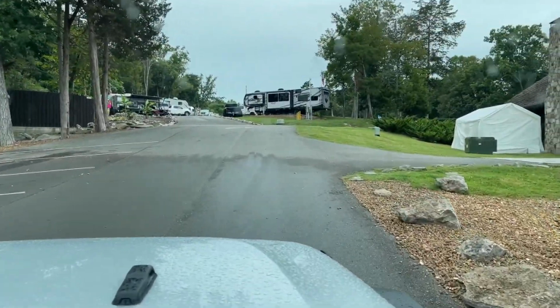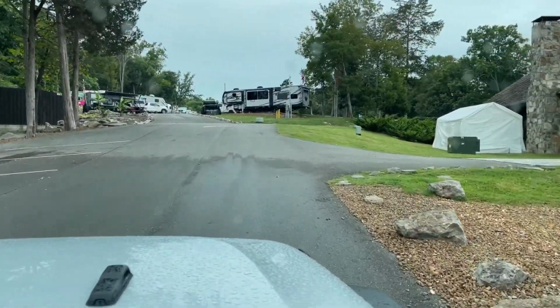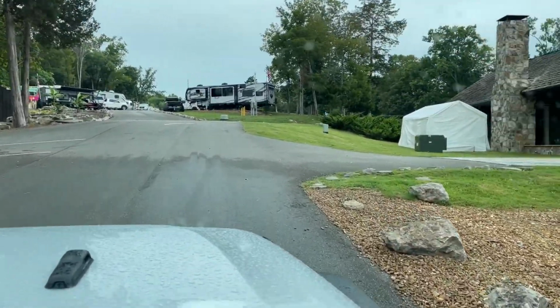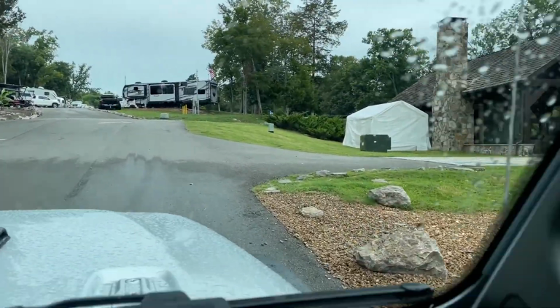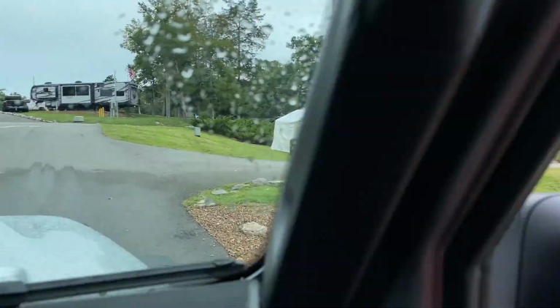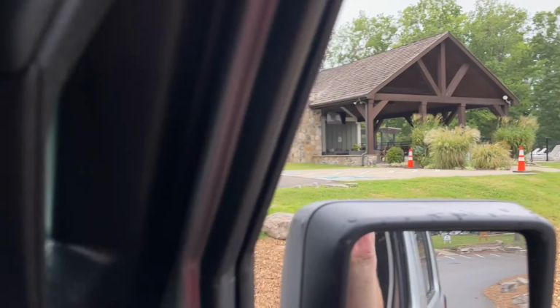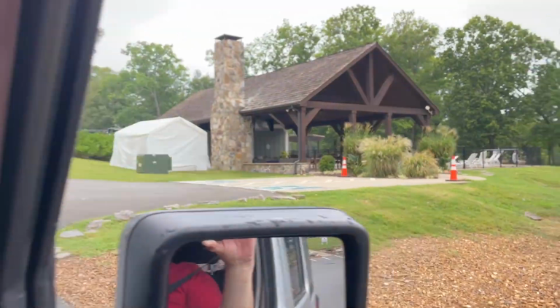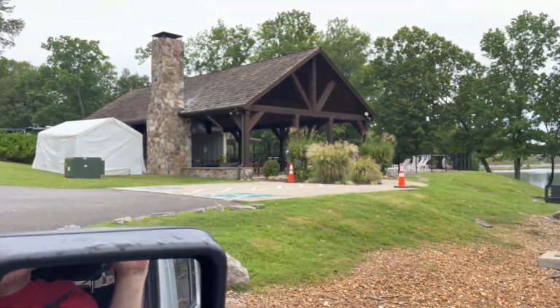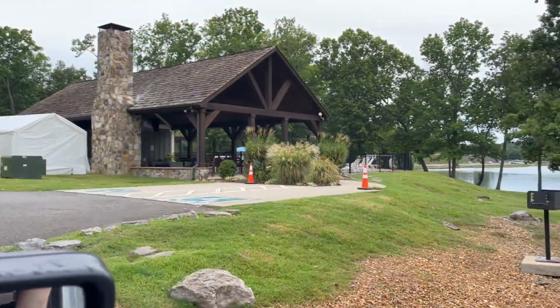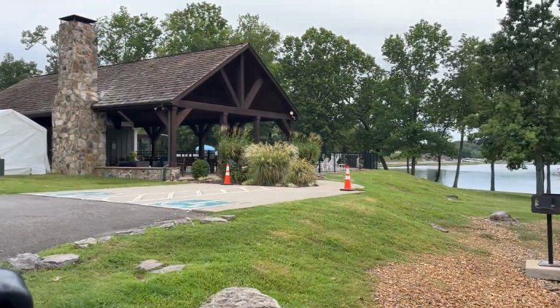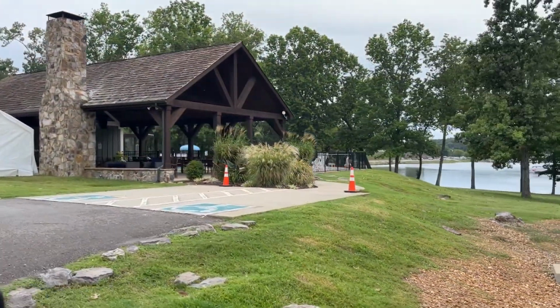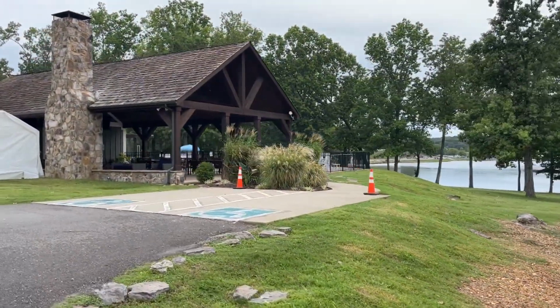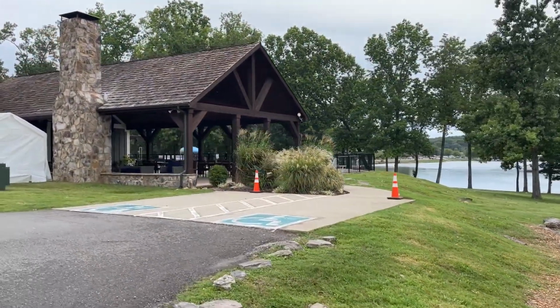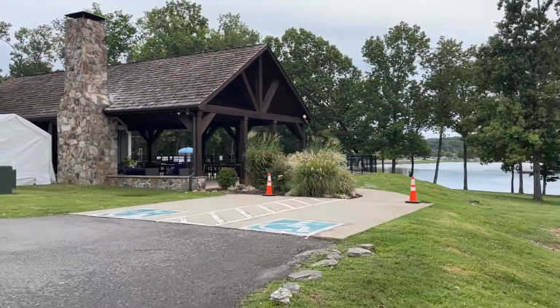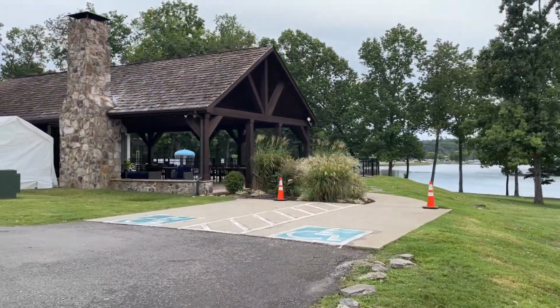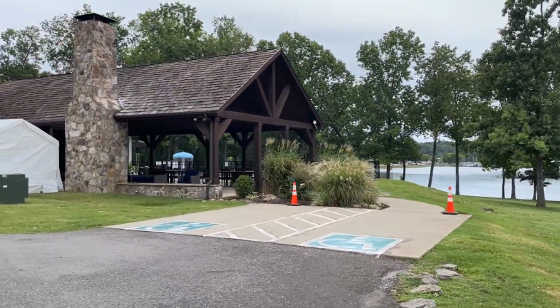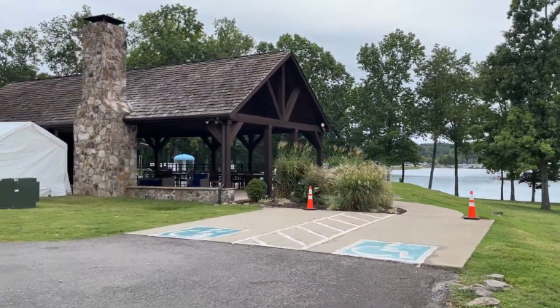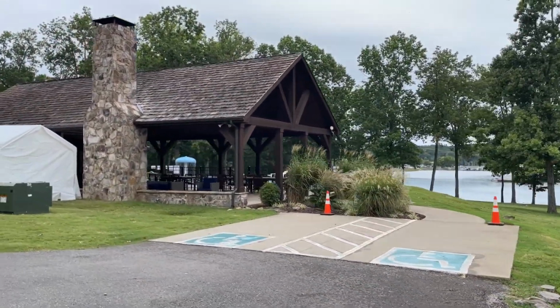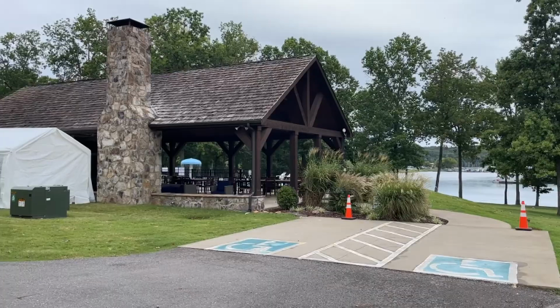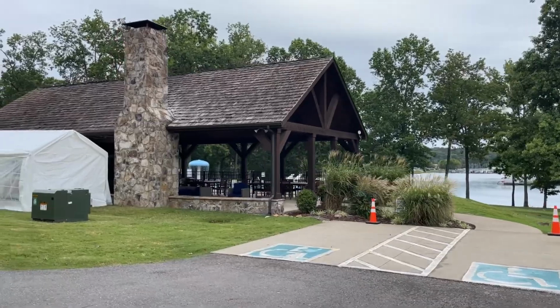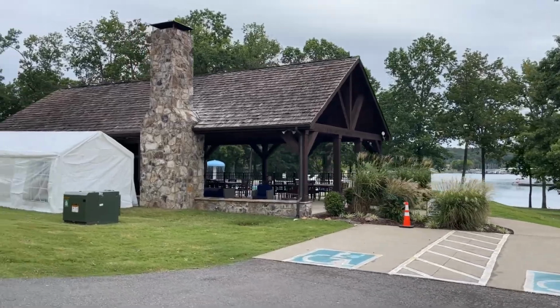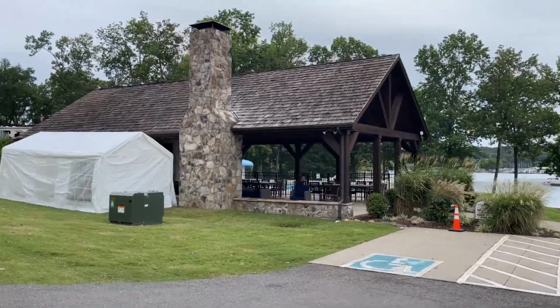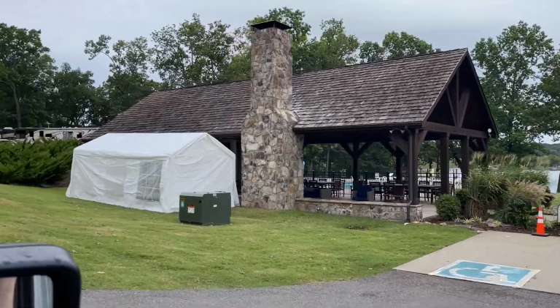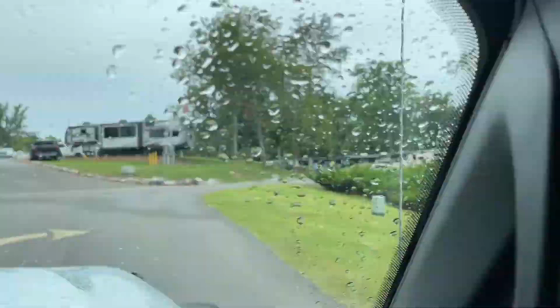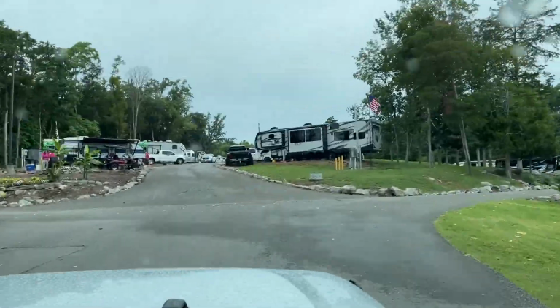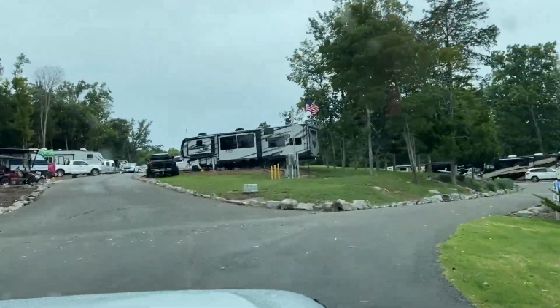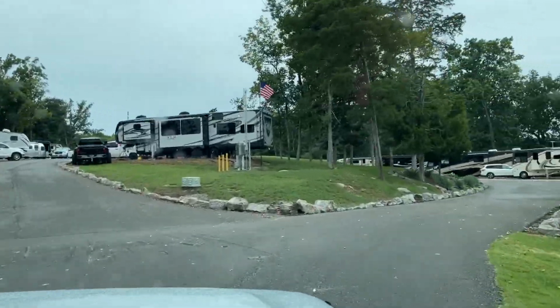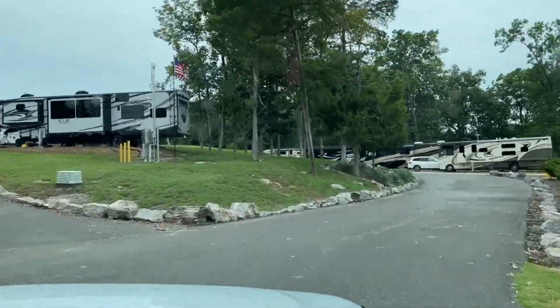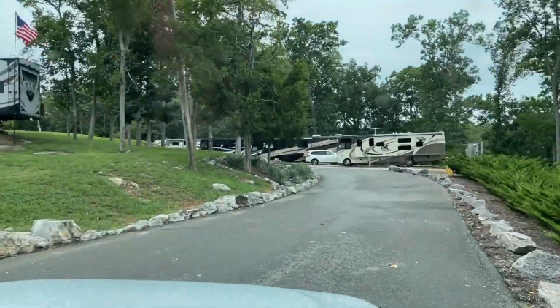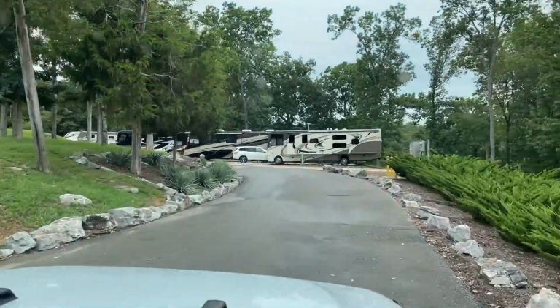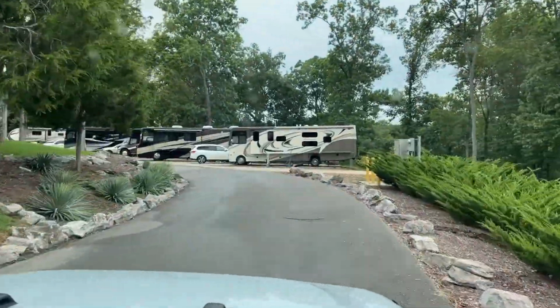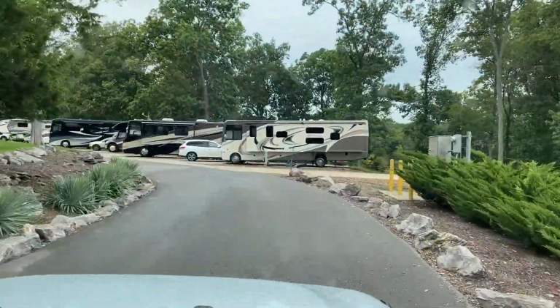On the right you'll see the pavilion where the band sets up and plays, as well as the pool area. We spent an afternoon at the pool and it was really lovely. Even though the park was crowded, we basically had the pool to ourselves.